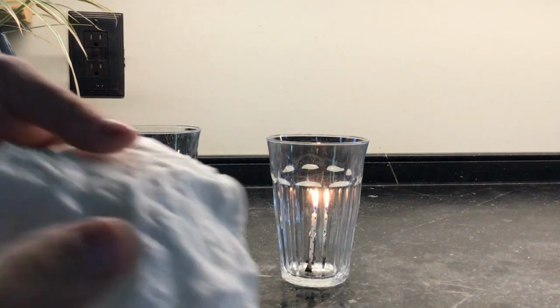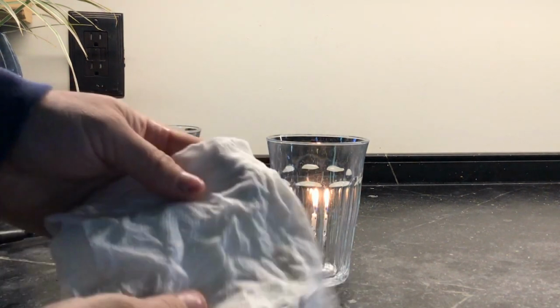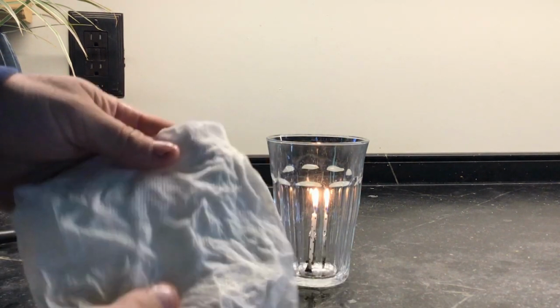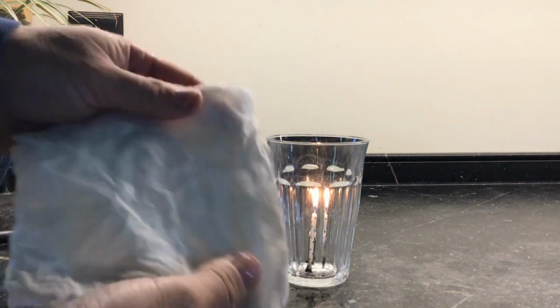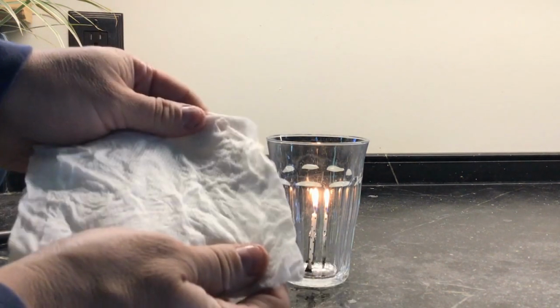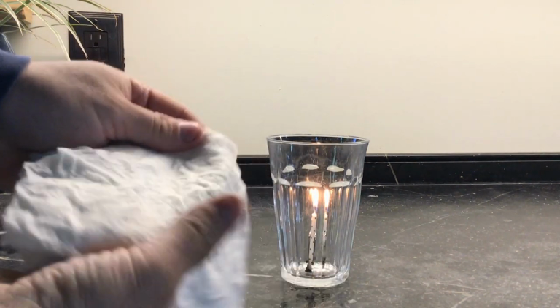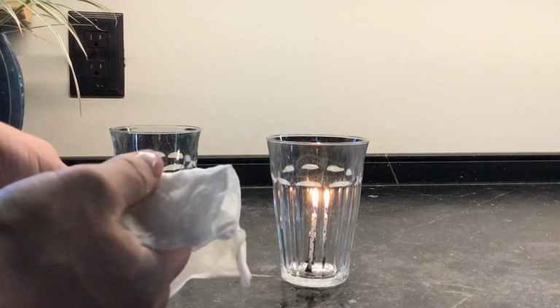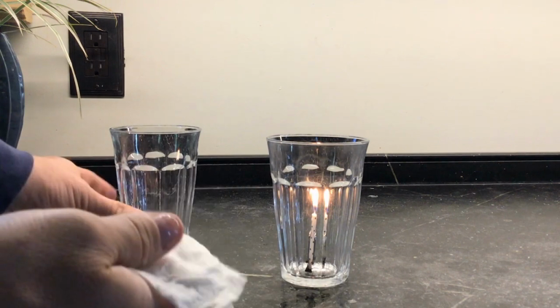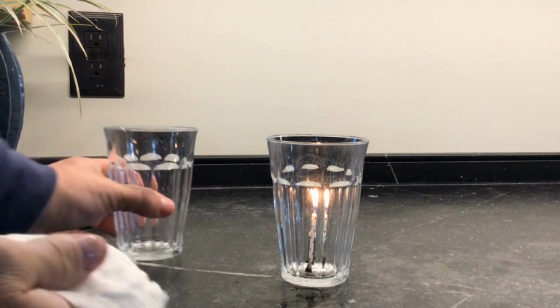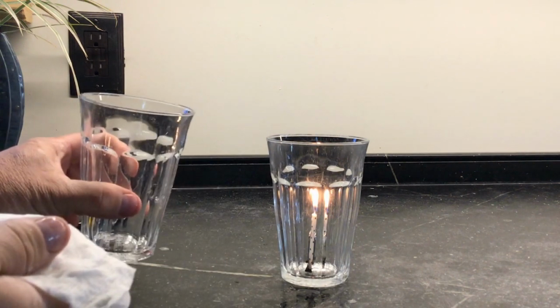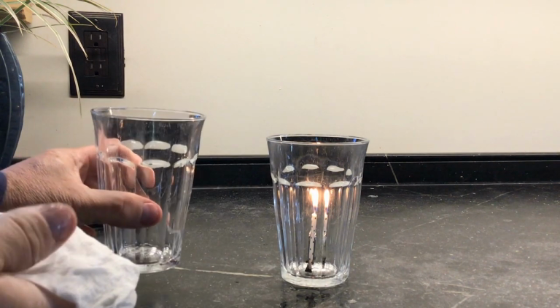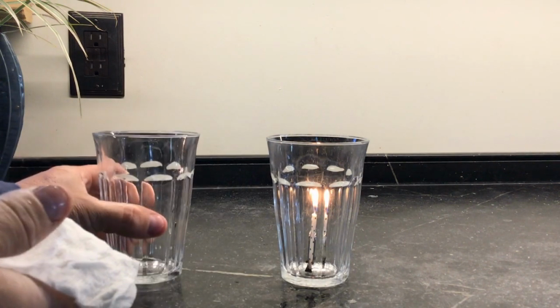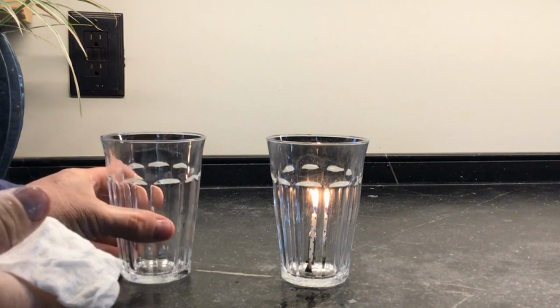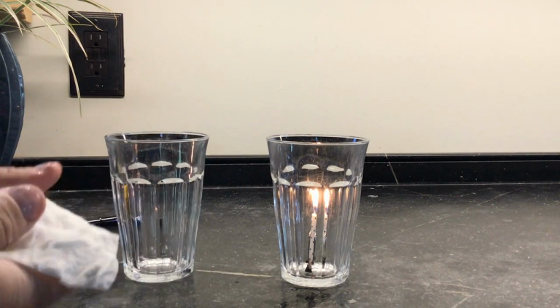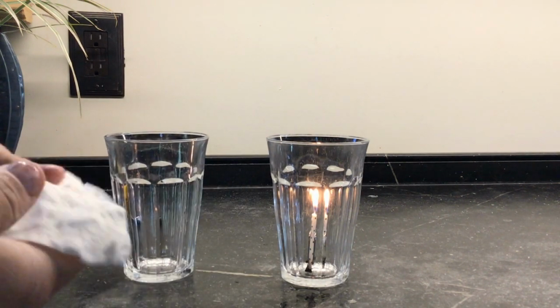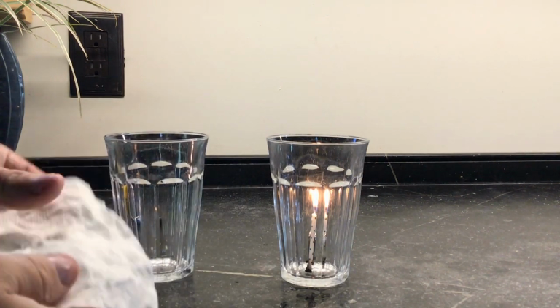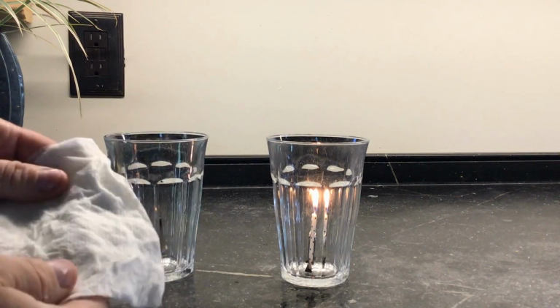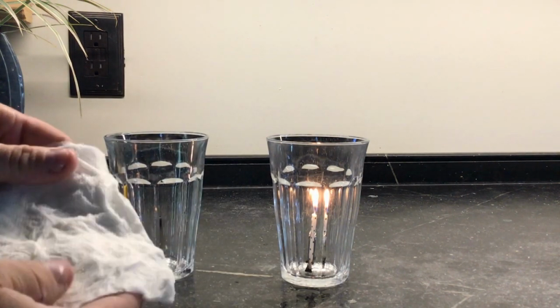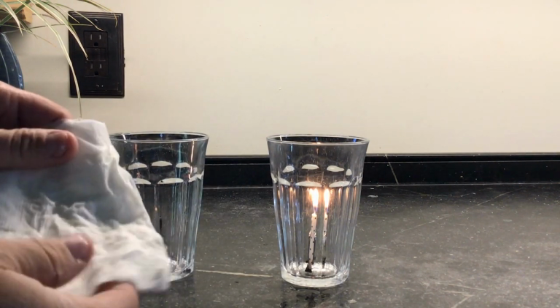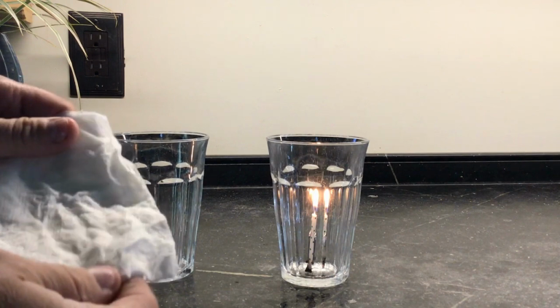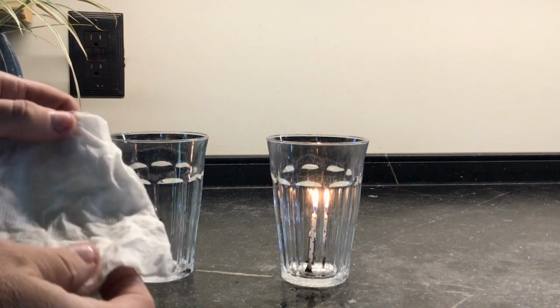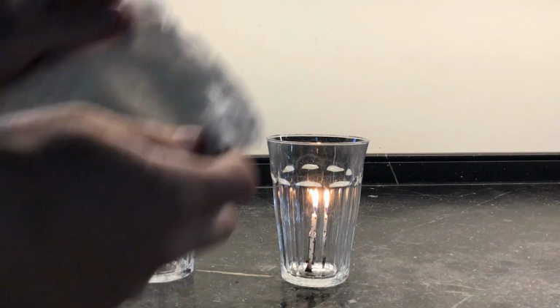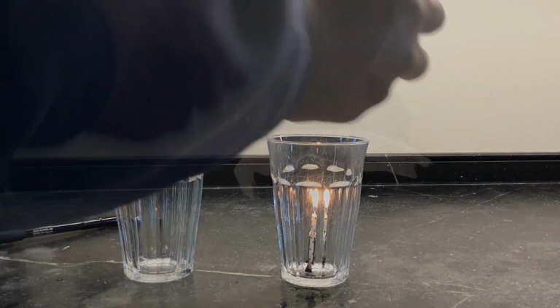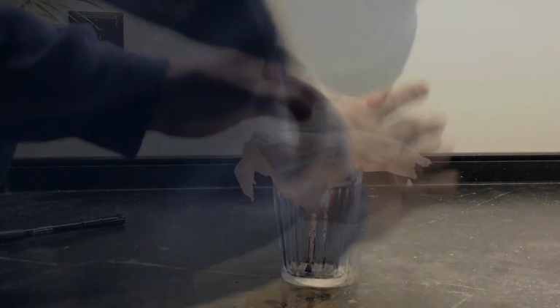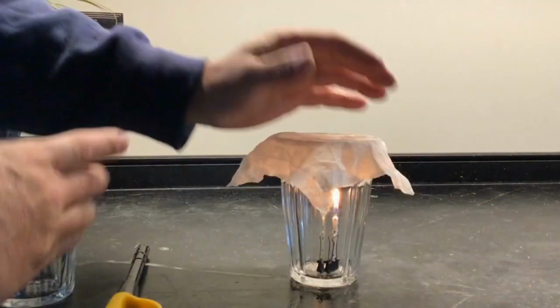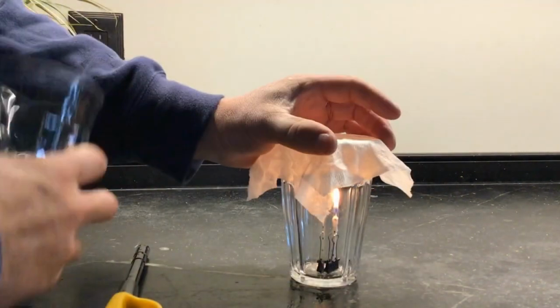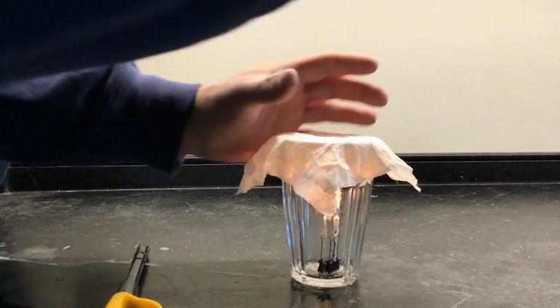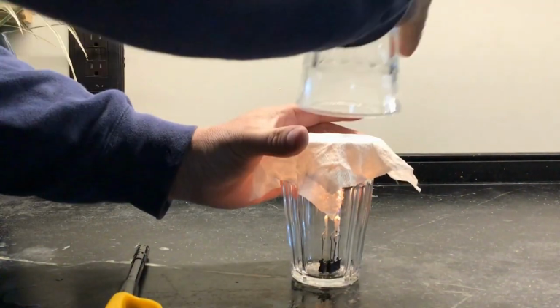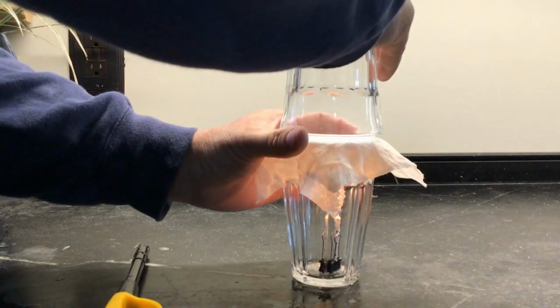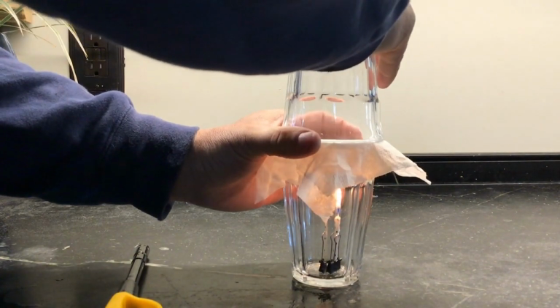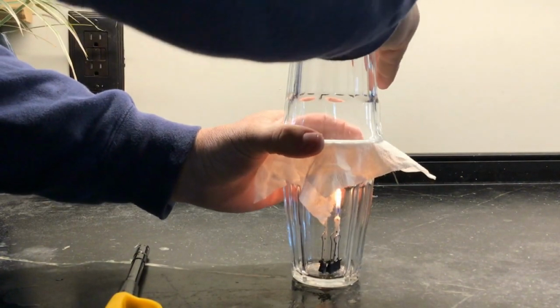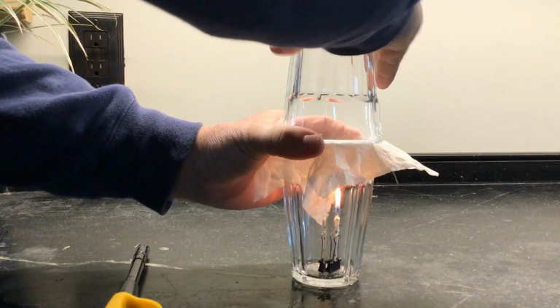Now I'm going to cover that cup with the wet paper towel and then flip this cup upside down and hold it, press down firmly until the candle goes out. Cover it, flip it, push.